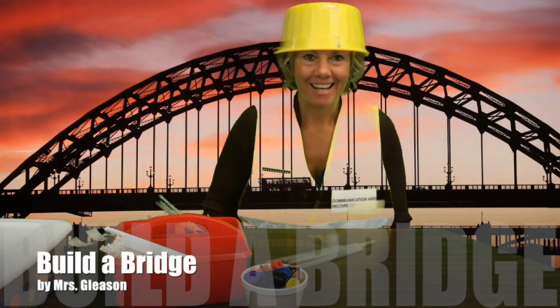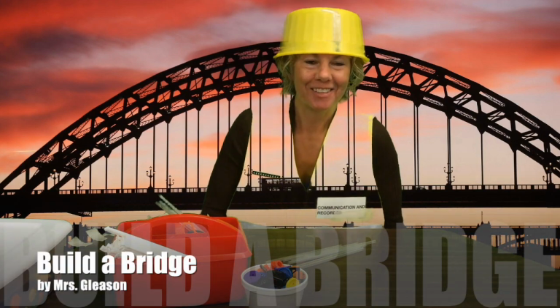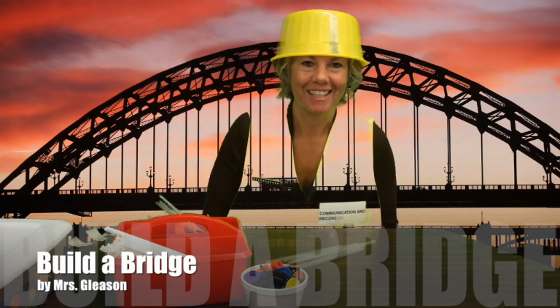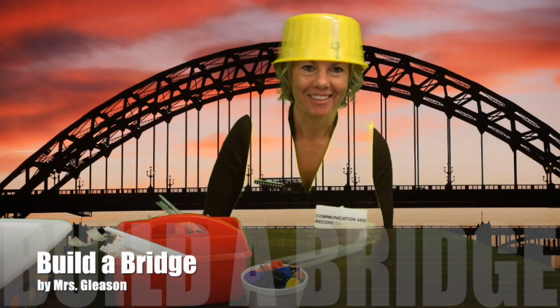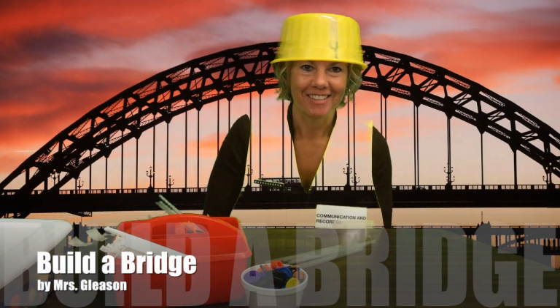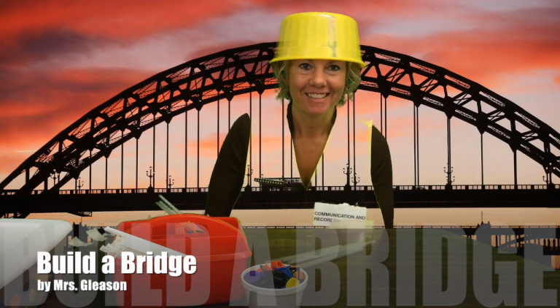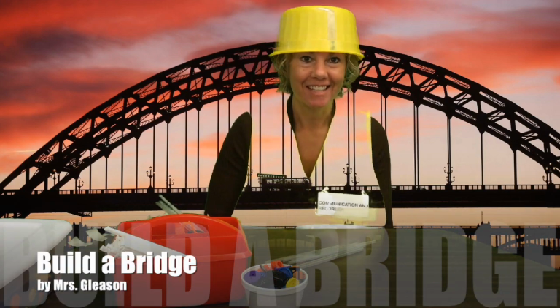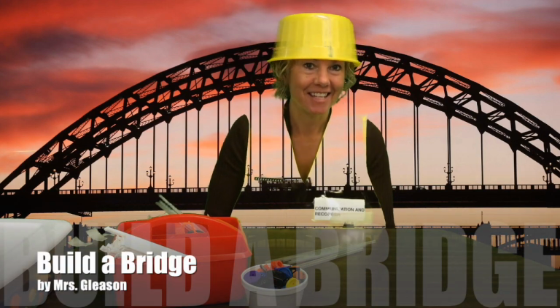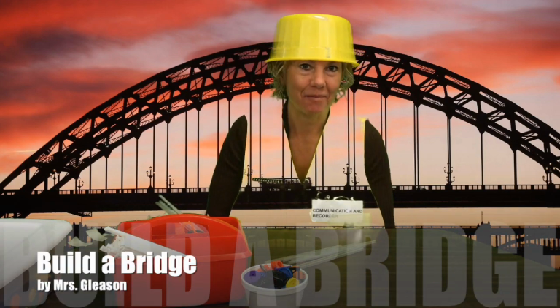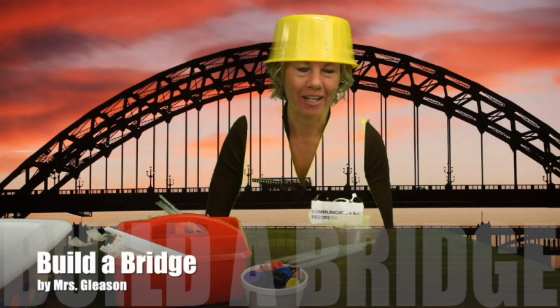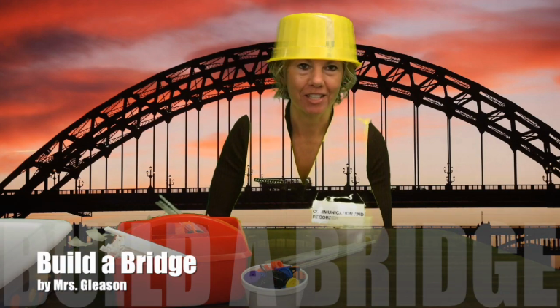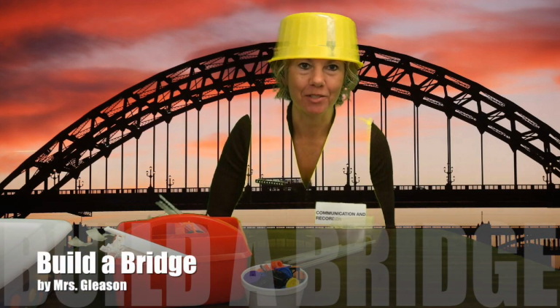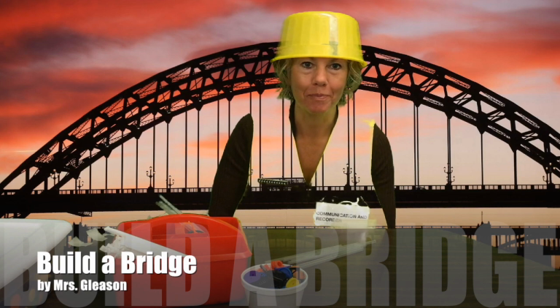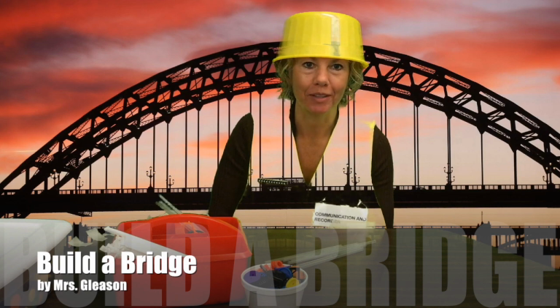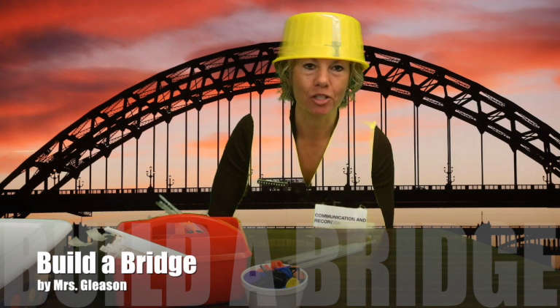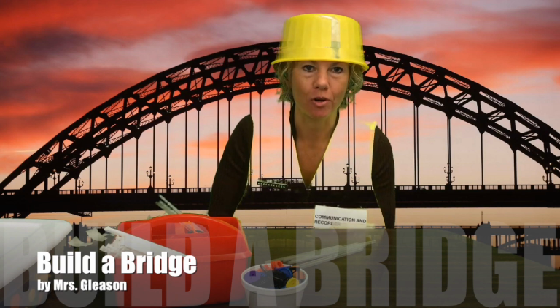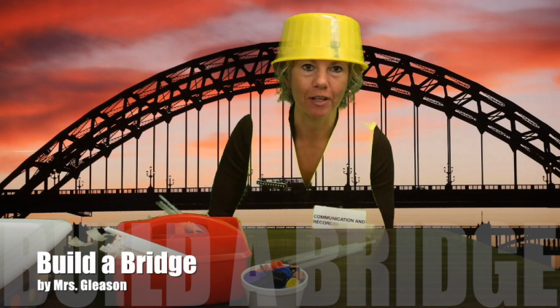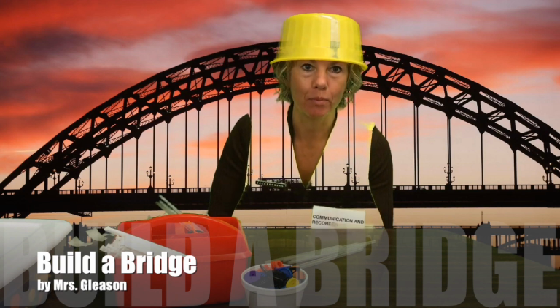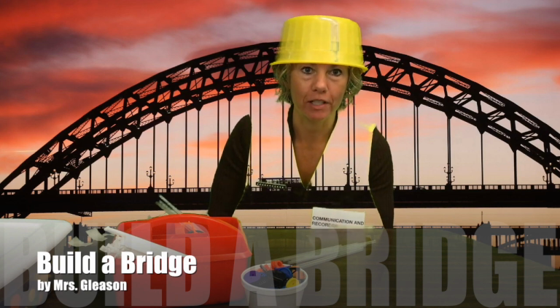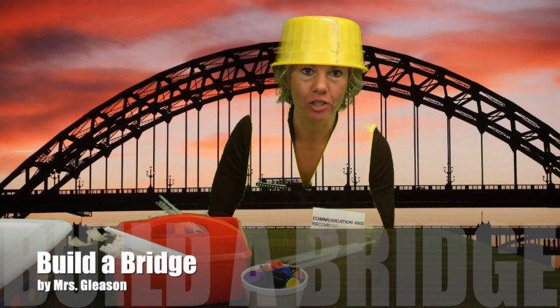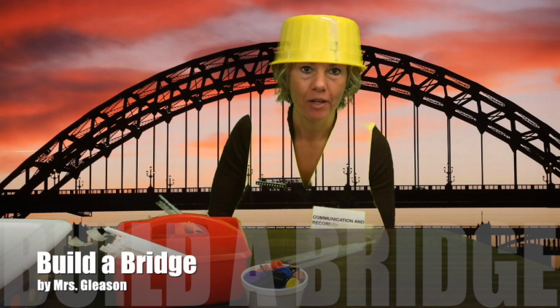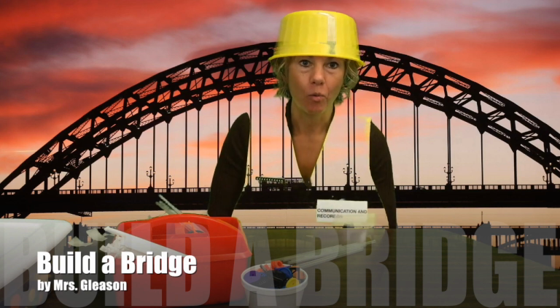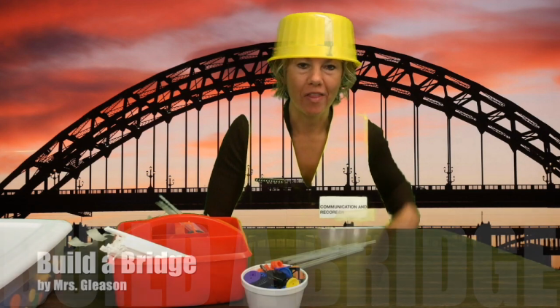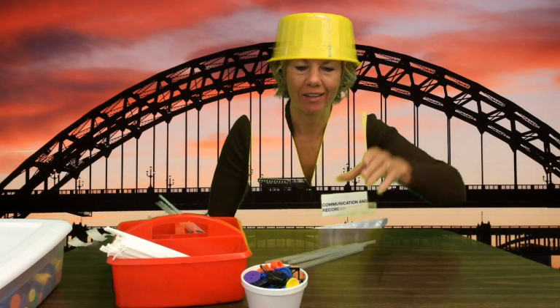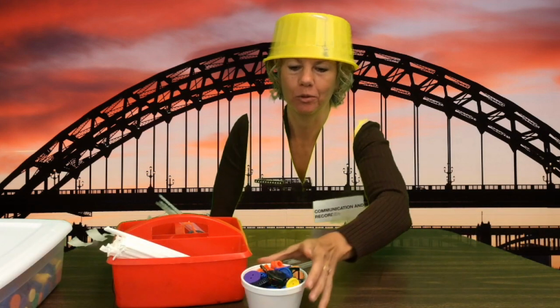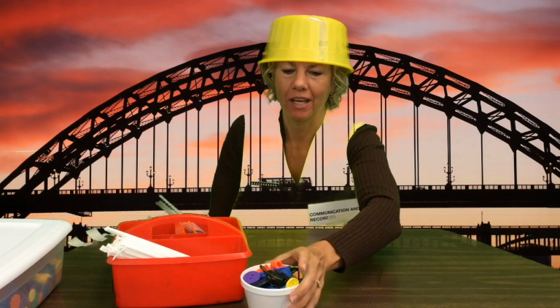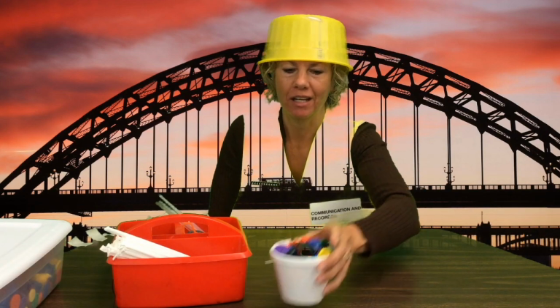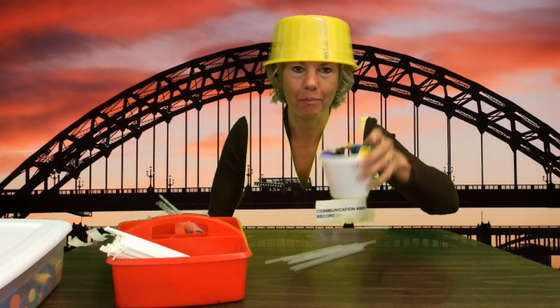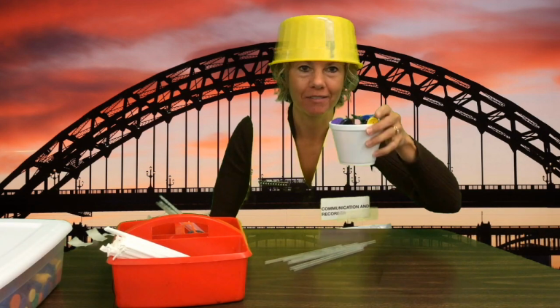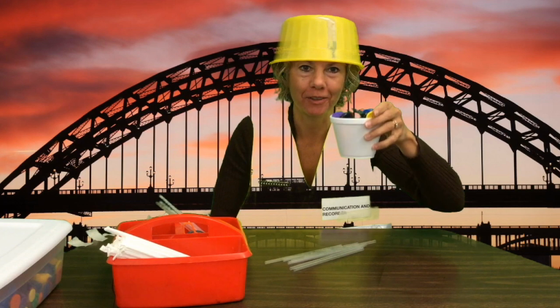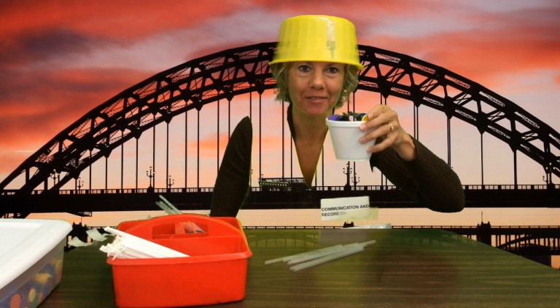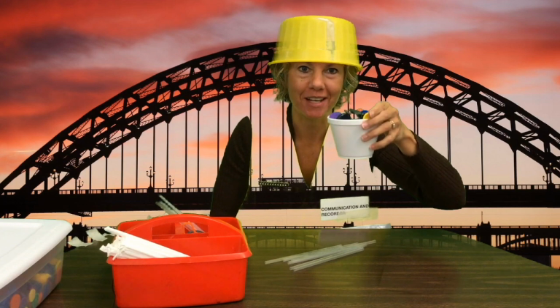Hello kindergarteners! Today's STEM challenge is to build a strong bridge, one that can hold a cup full of stuff.